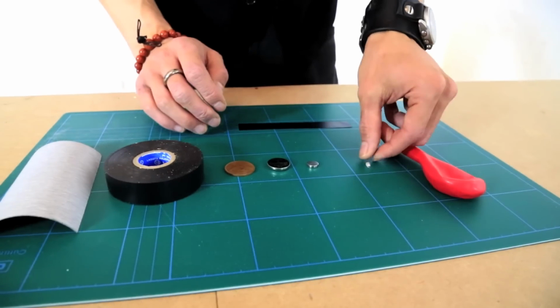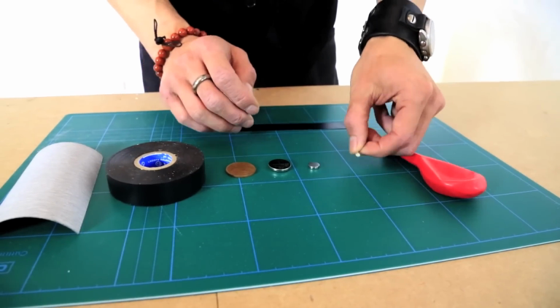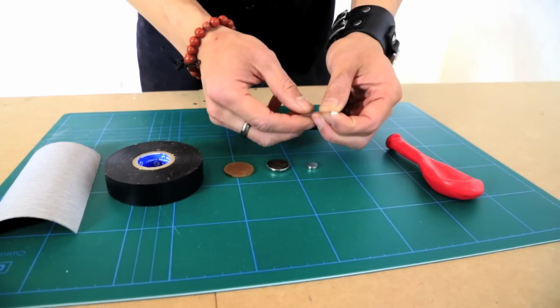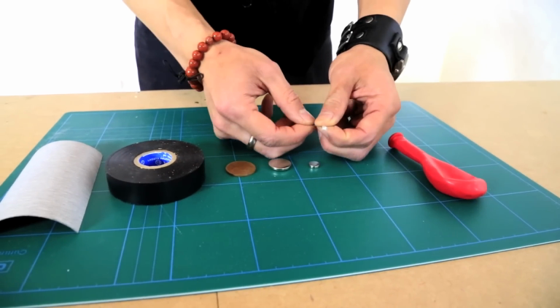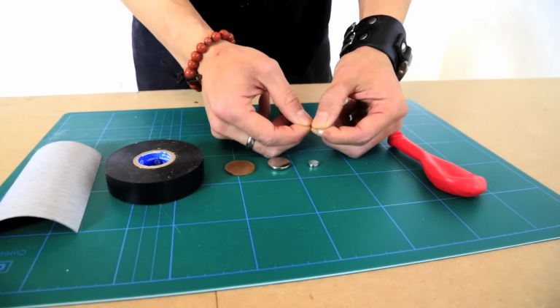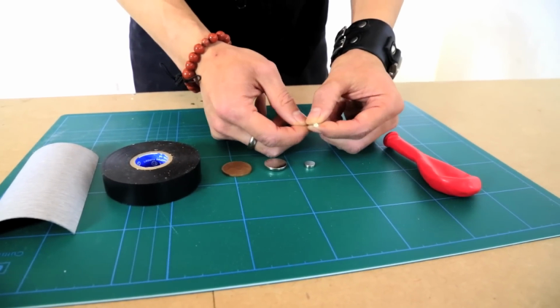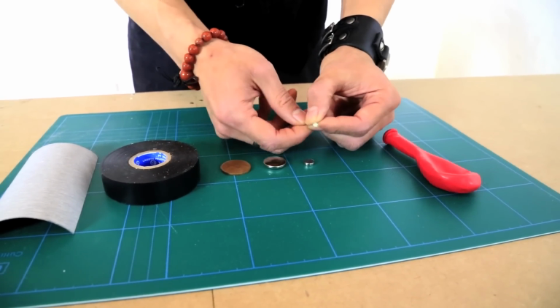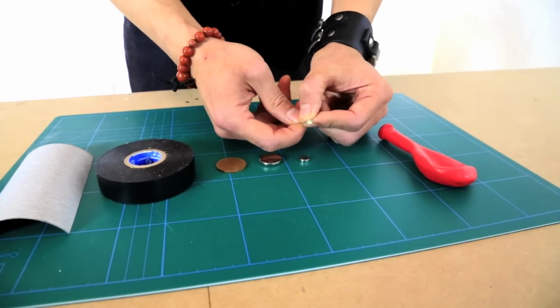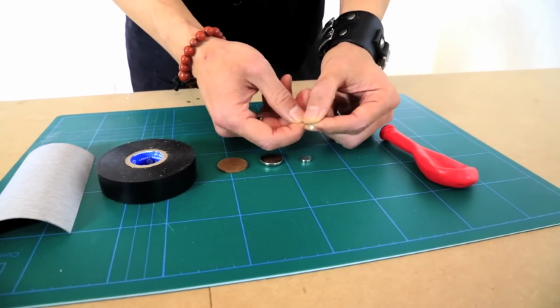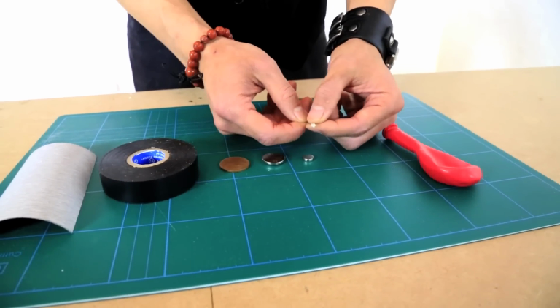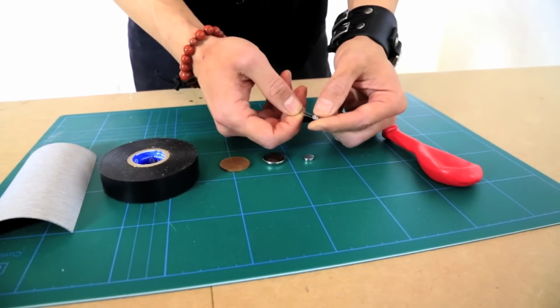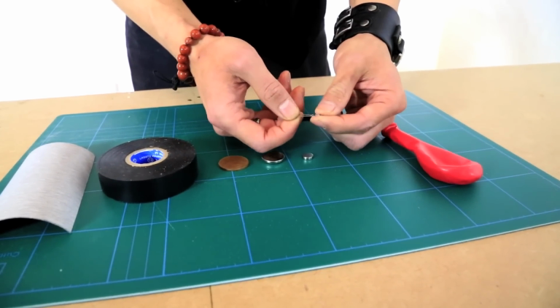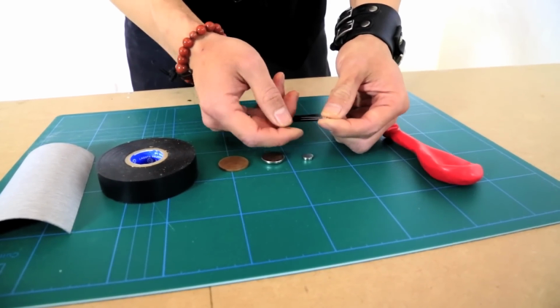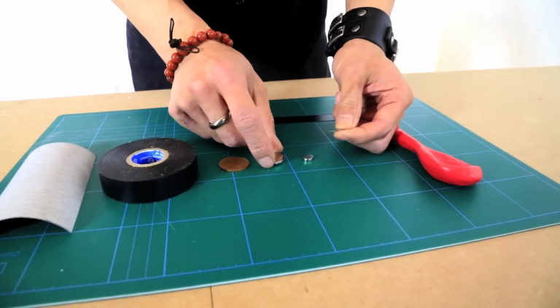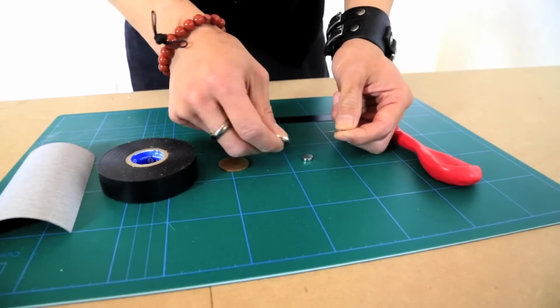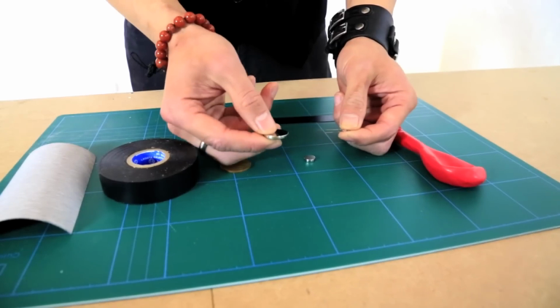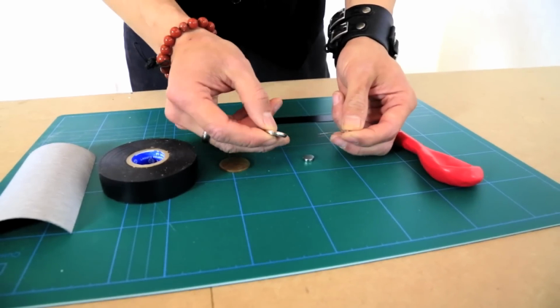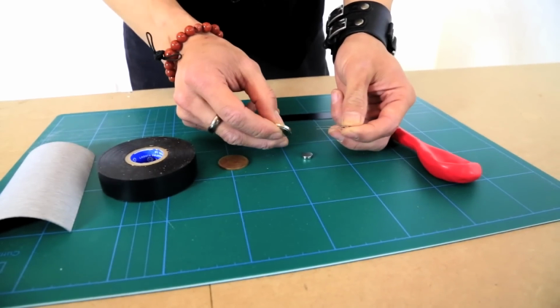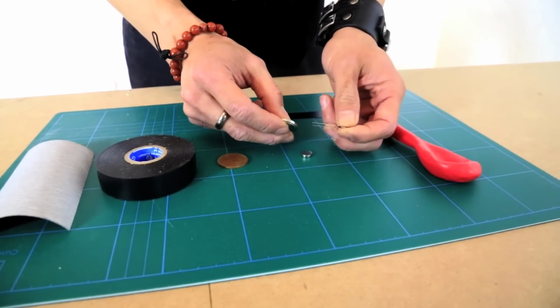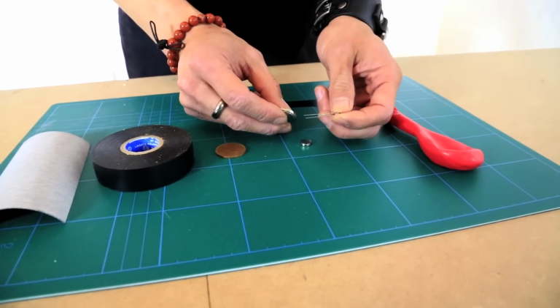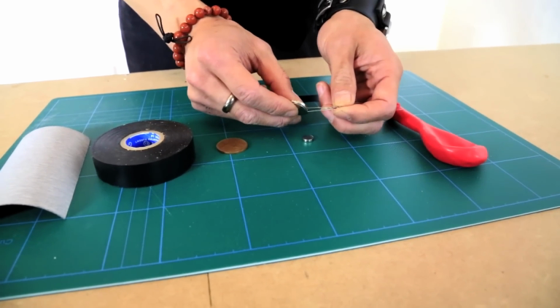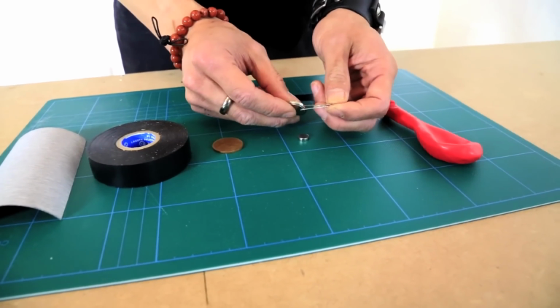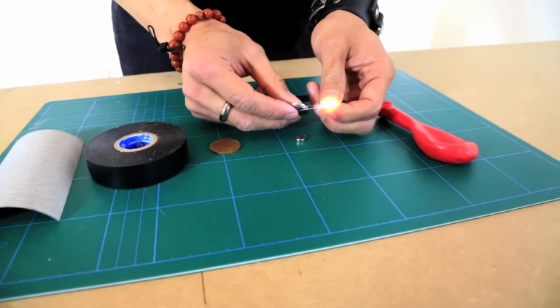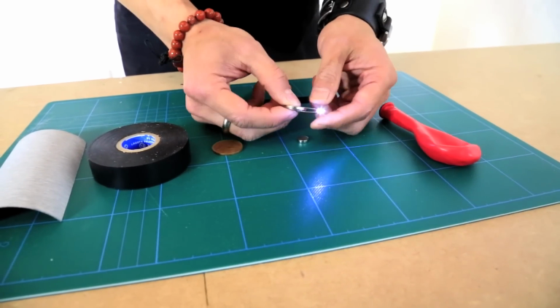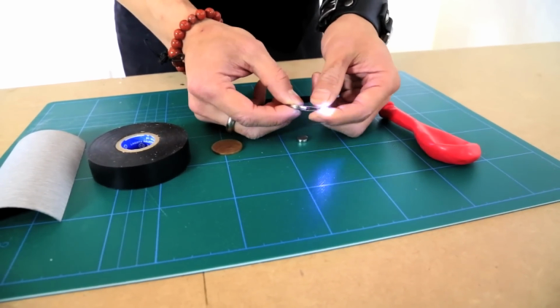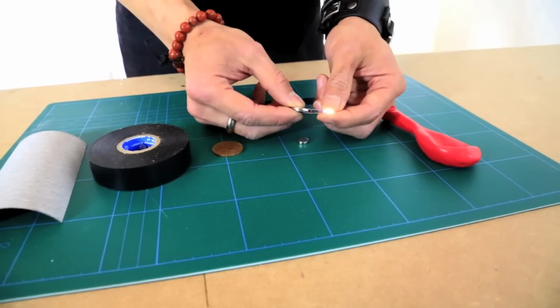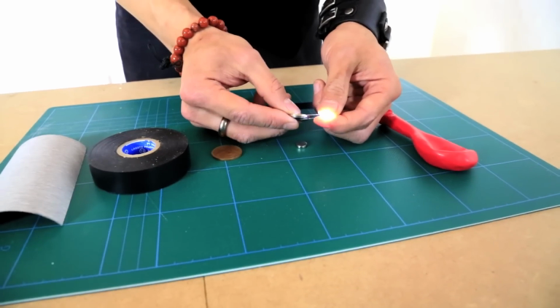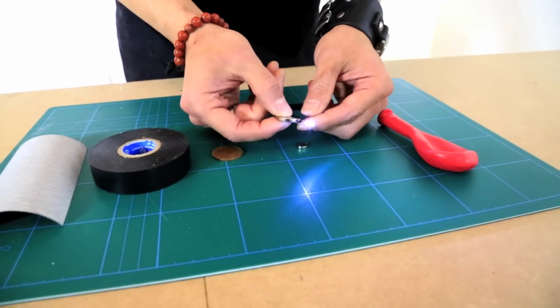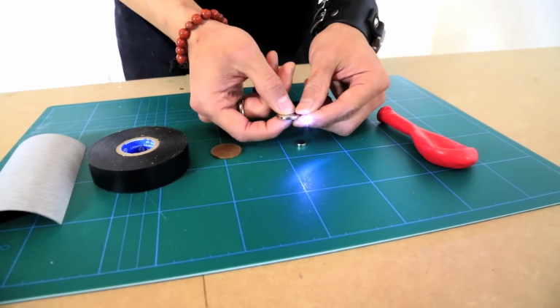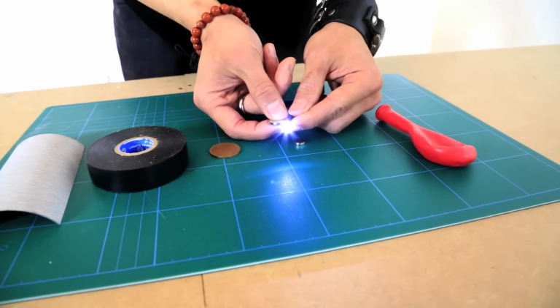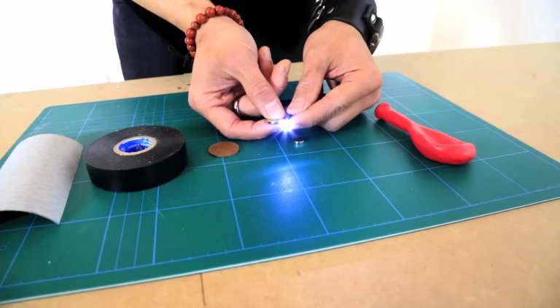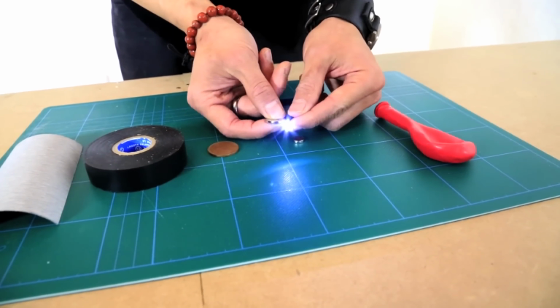These LEDs are 3mm diameter and they work off 3 volts. So we can take these coin cell batteries and if we just slide it in between the long leg on the positive and the short leg on the negative, it sets the light off.